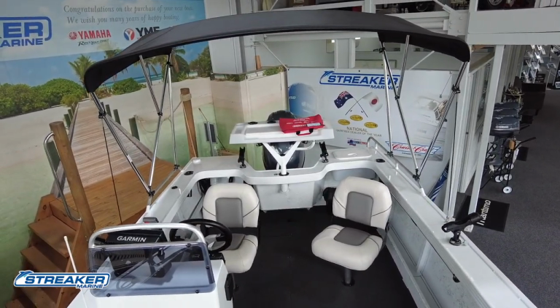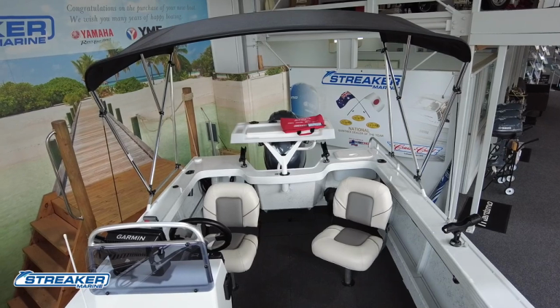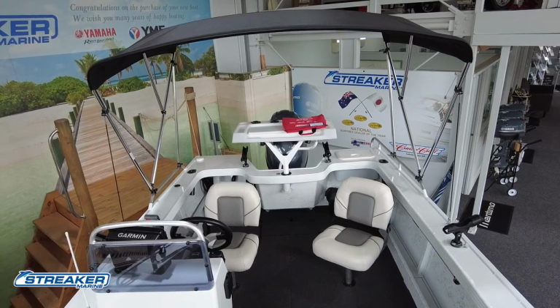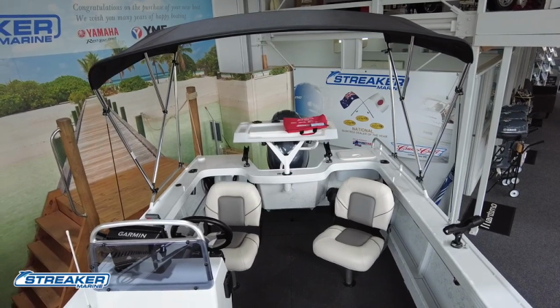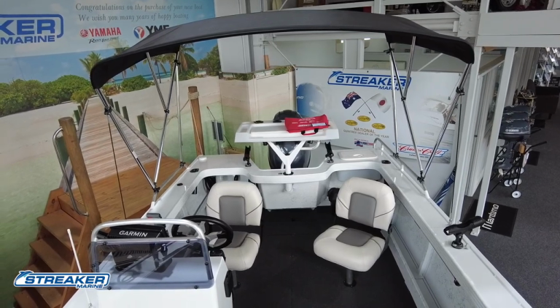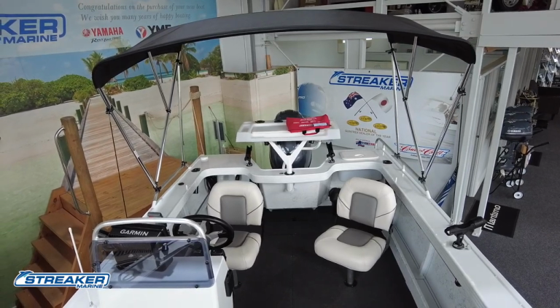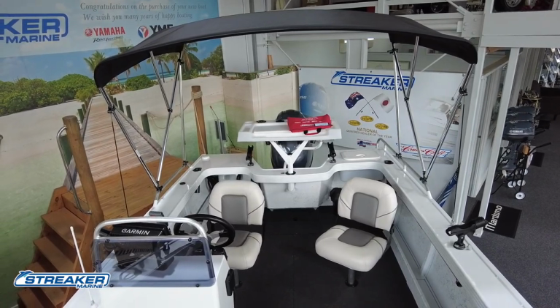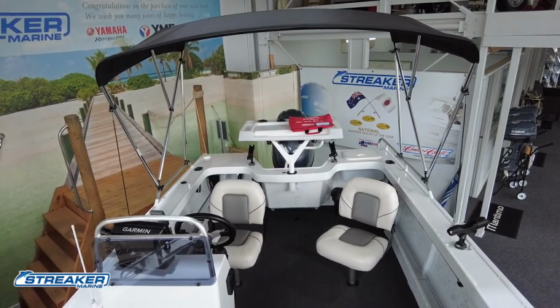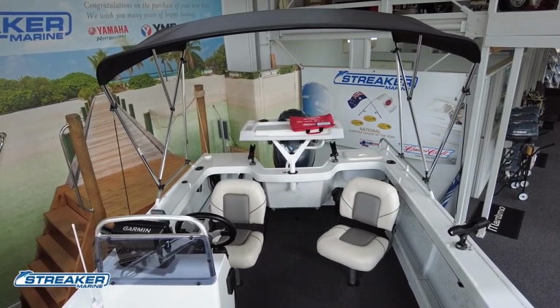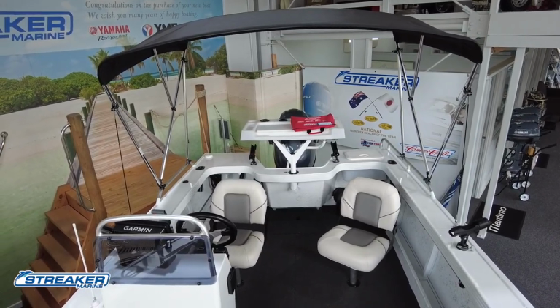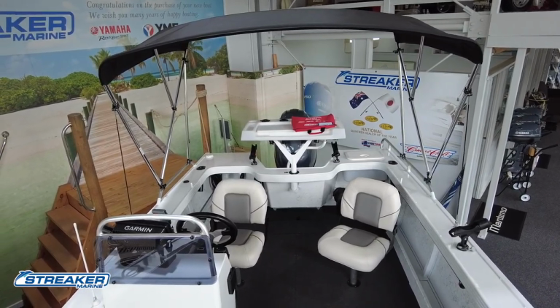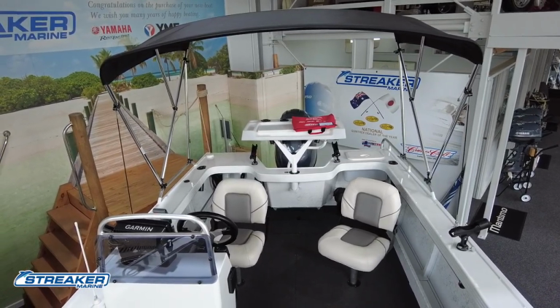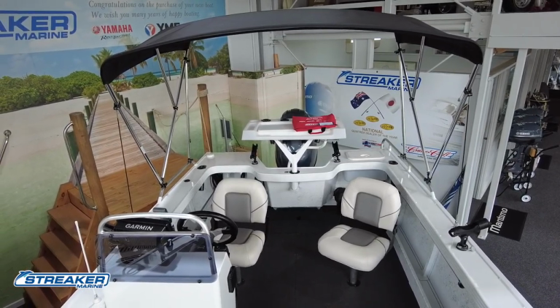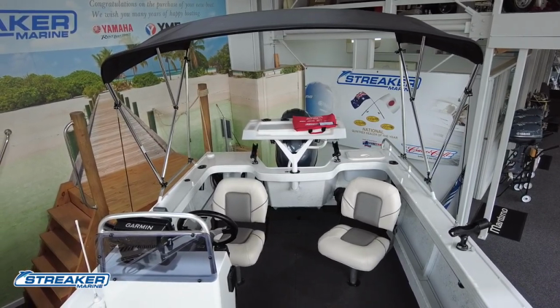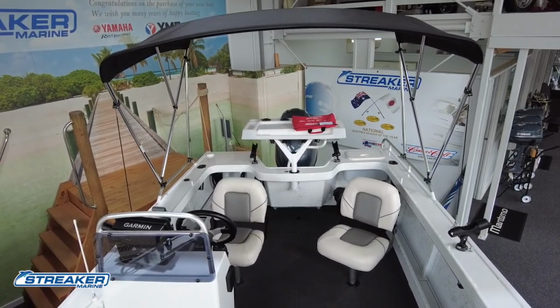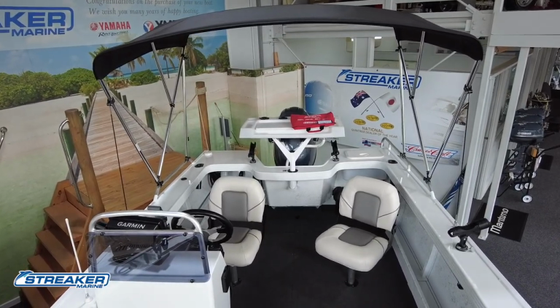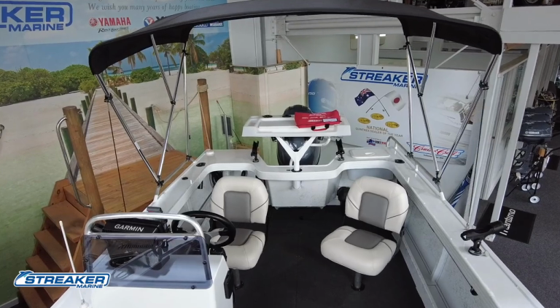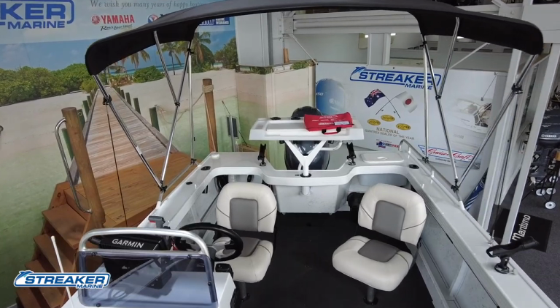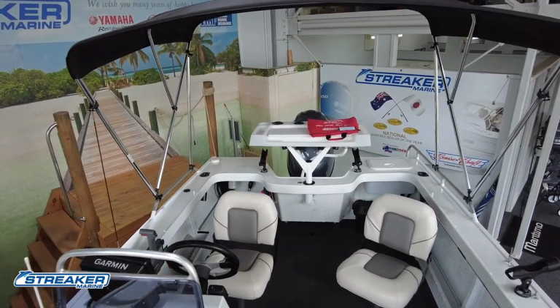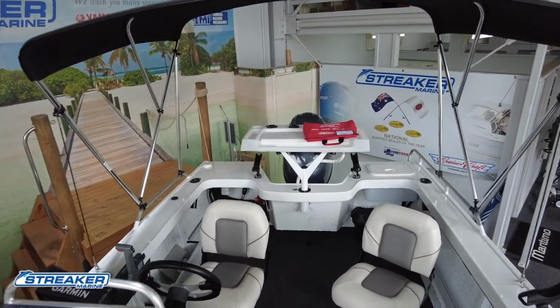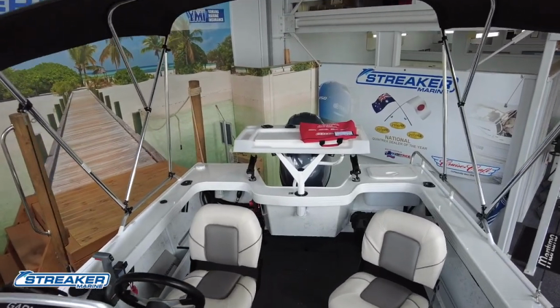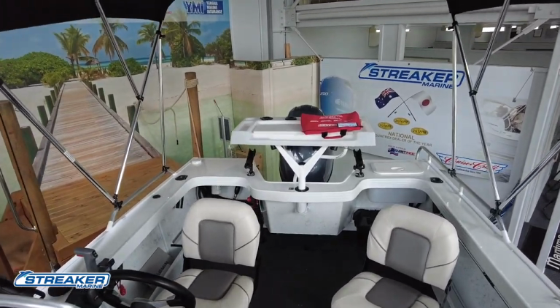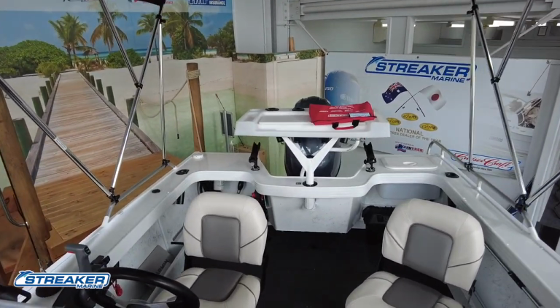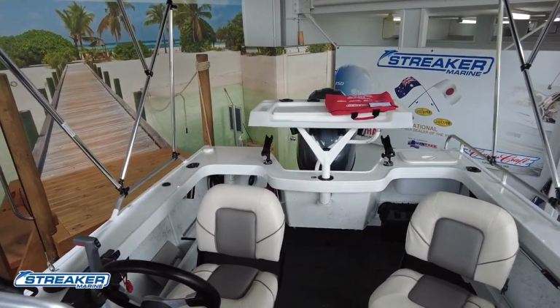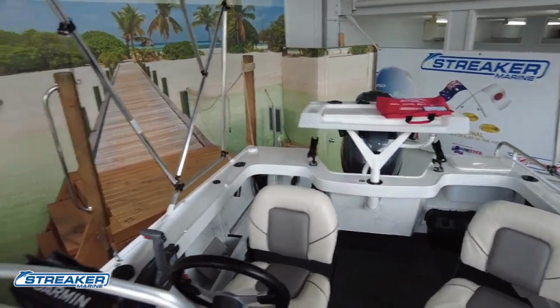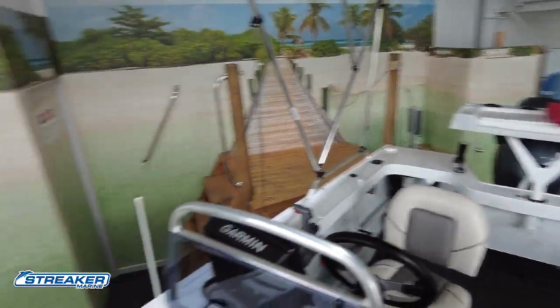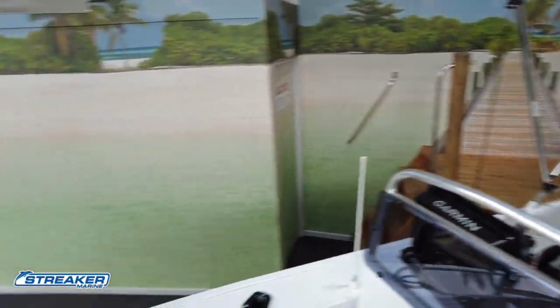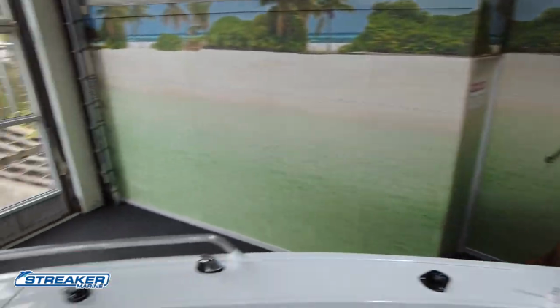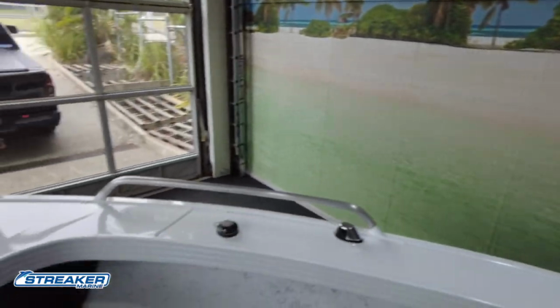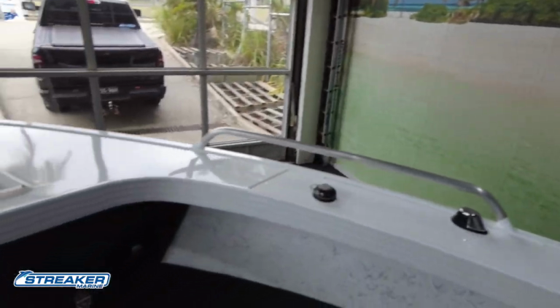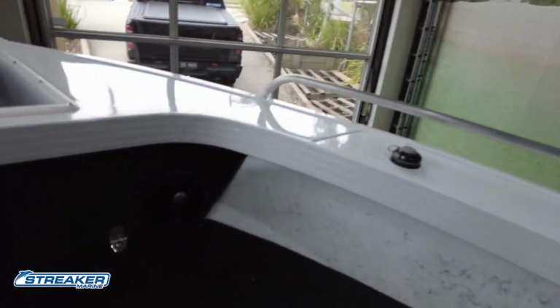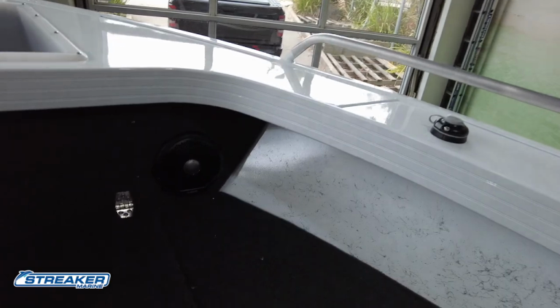The boat is going to spend most of its time in the Northern Territory. We wanted shade at the back but plenty of casting room at the front. The other option we've gone with — which is getting more and more common — is running one 24 volt 110 amp lithium battery.